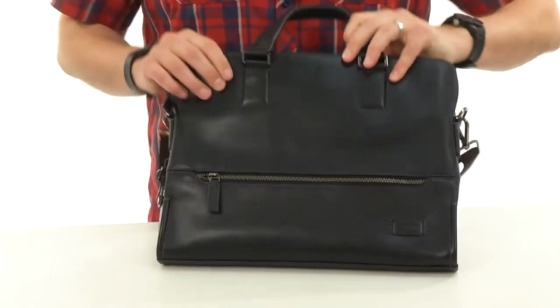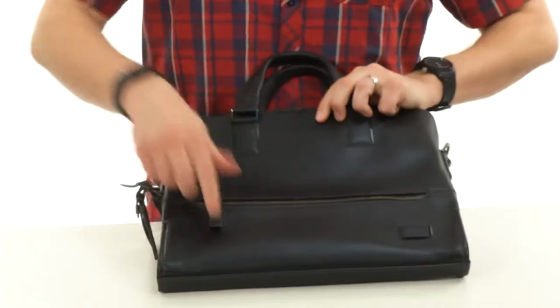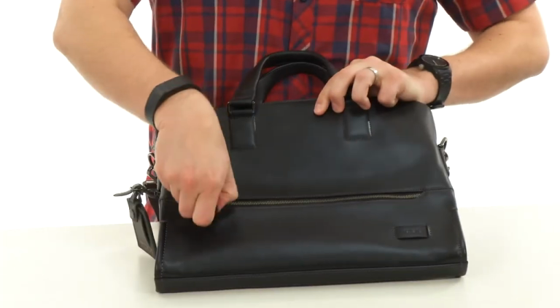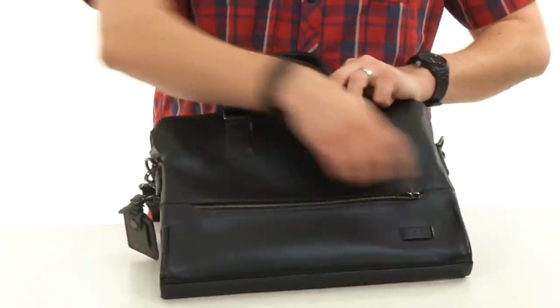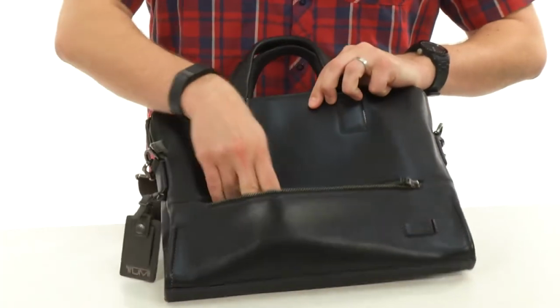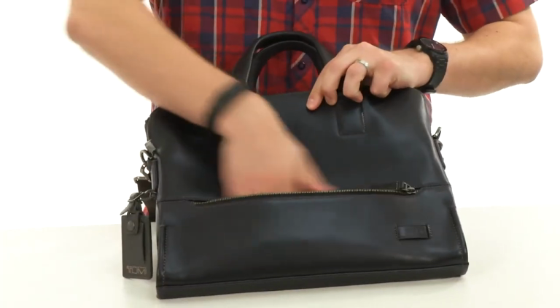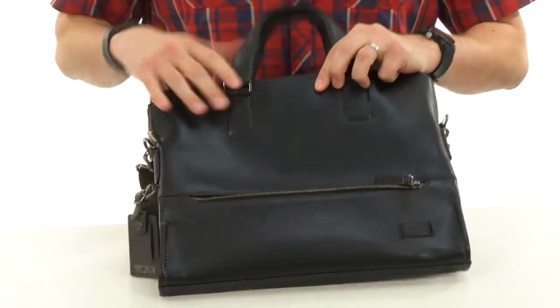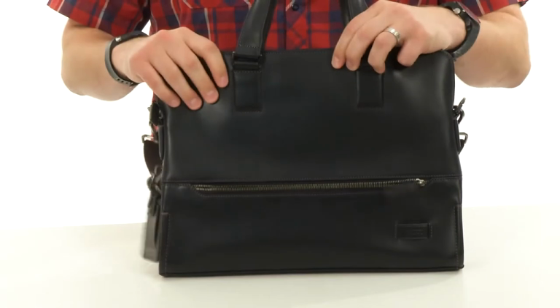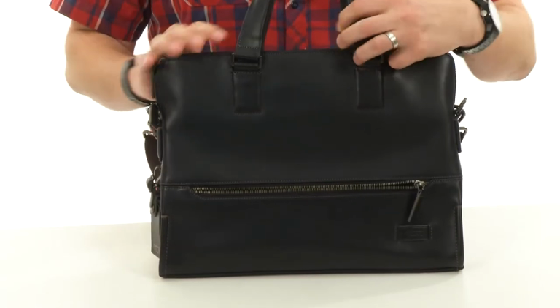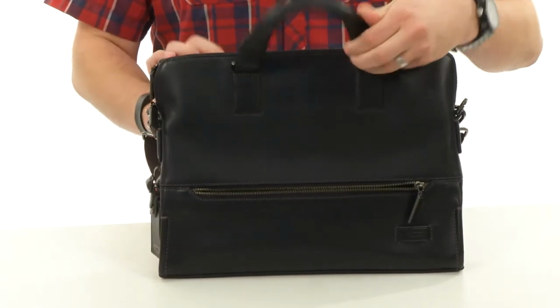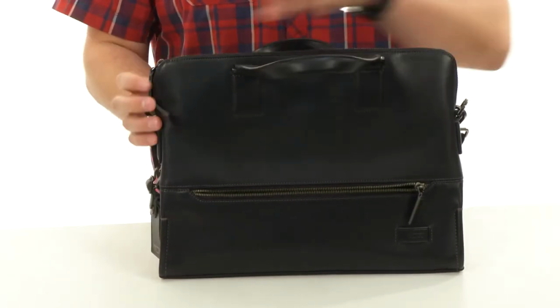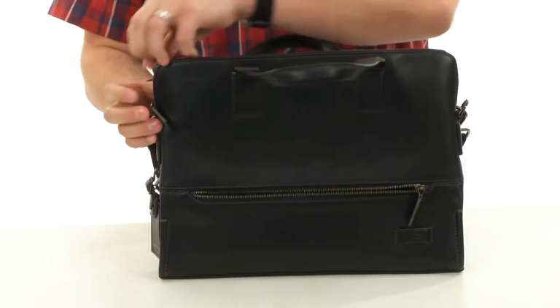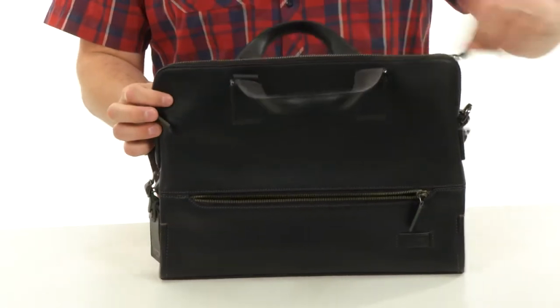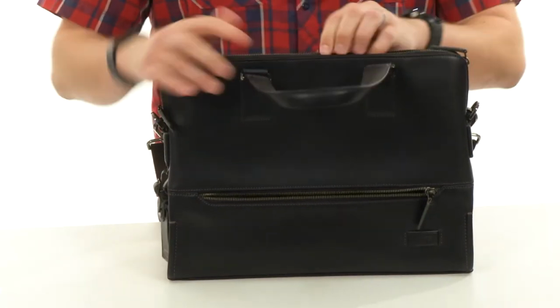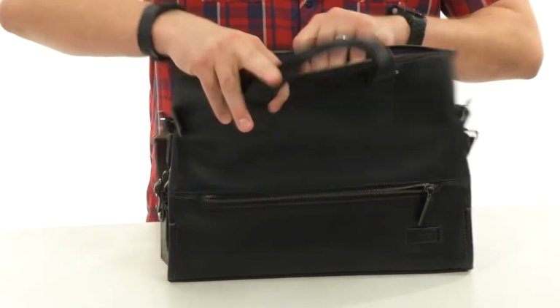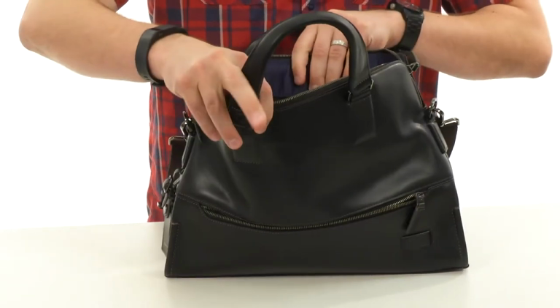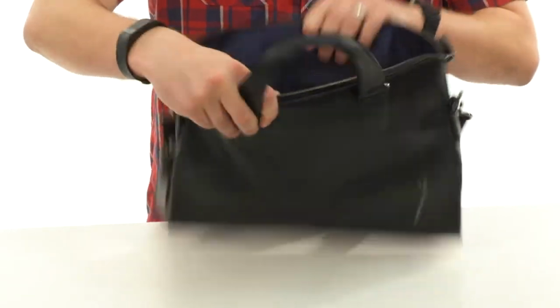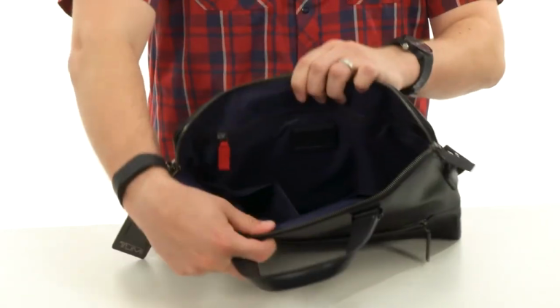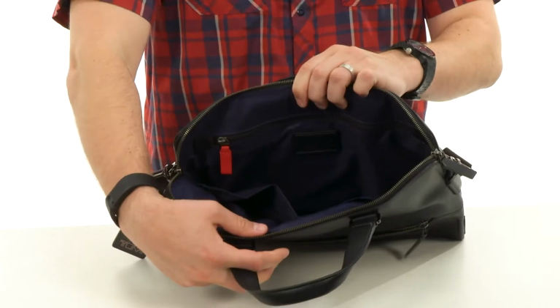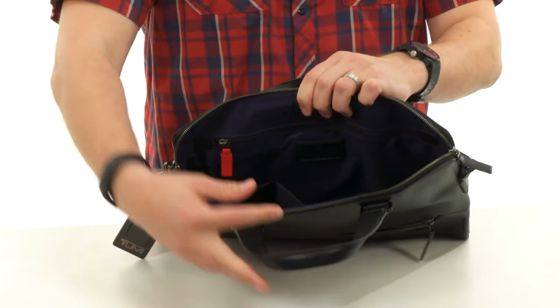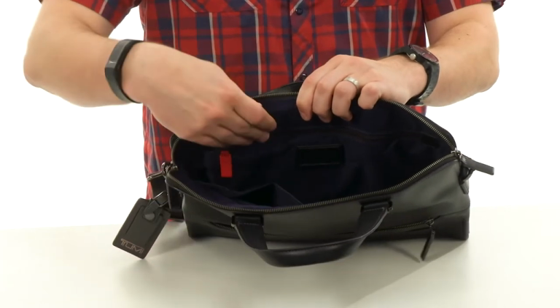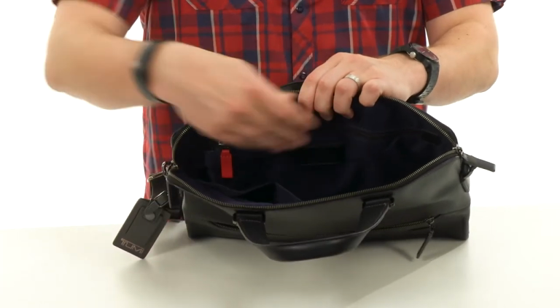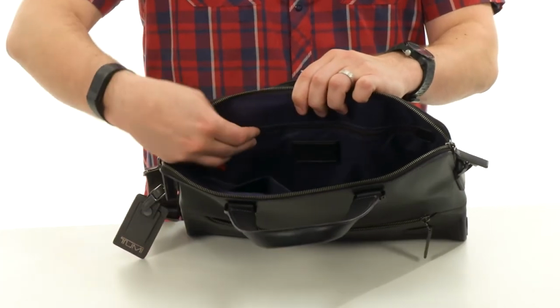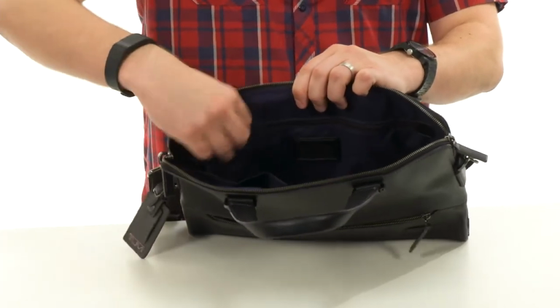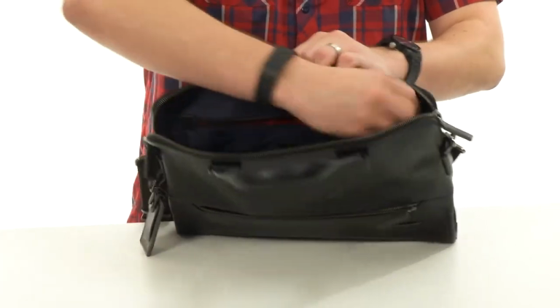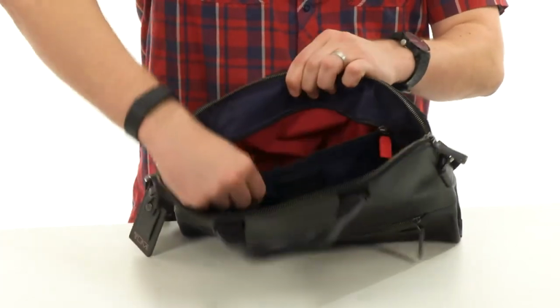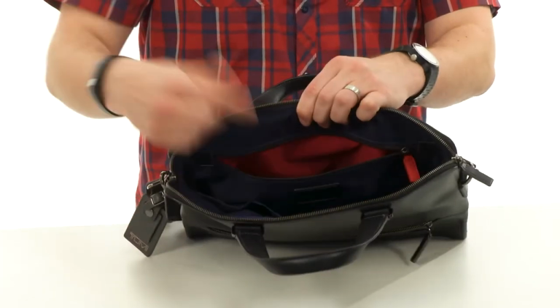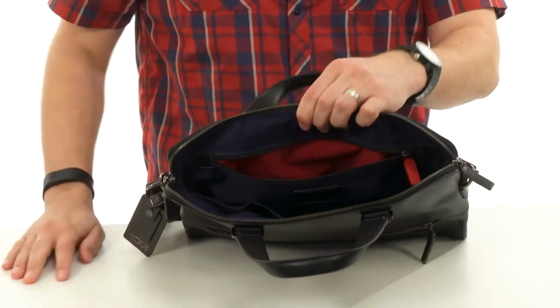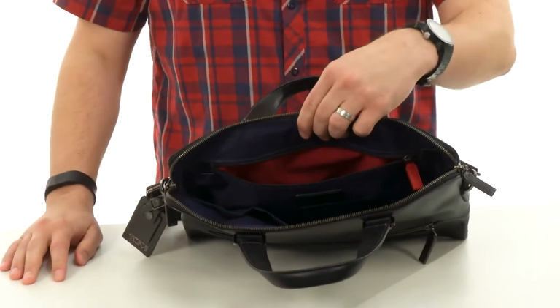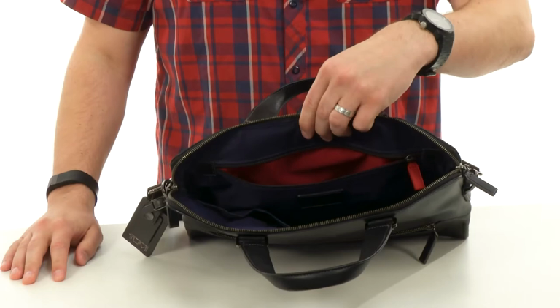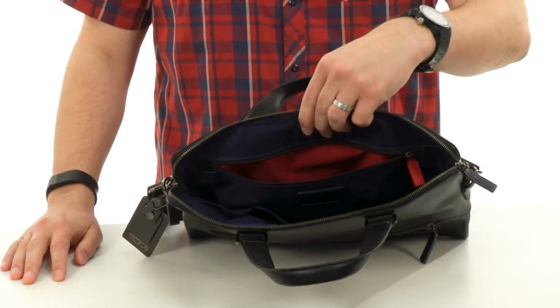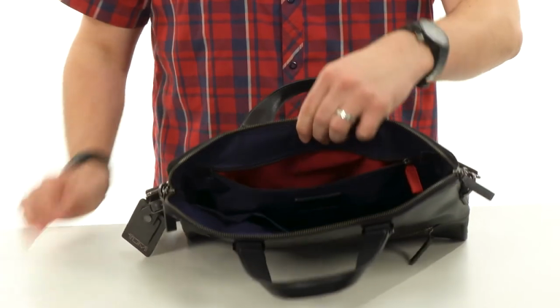Got a little zipper pocket here in the front for those smaller grab-and-go items you'll need access to quickly. Then you have that main compartment that opens up with a zip — lots of storage space in there with great organization on the sides, and little zipper pockets for smaller items to keep them in place.